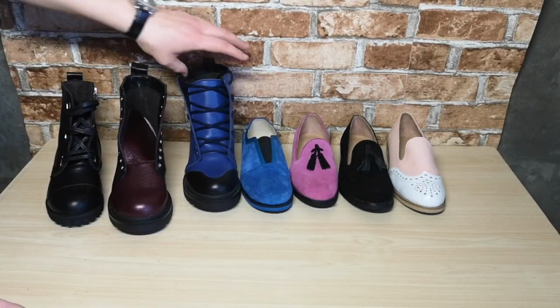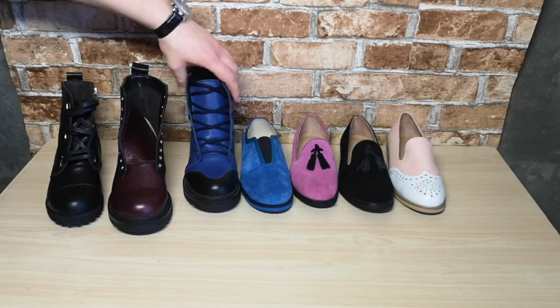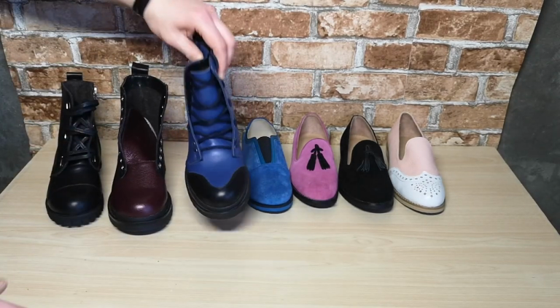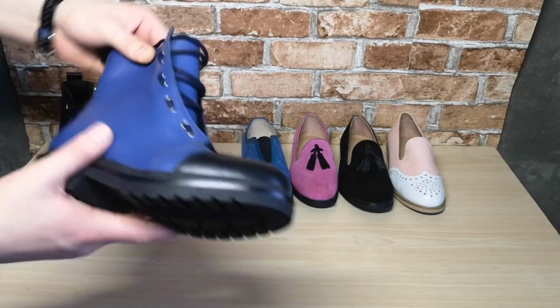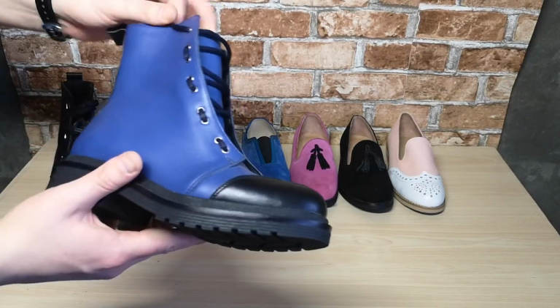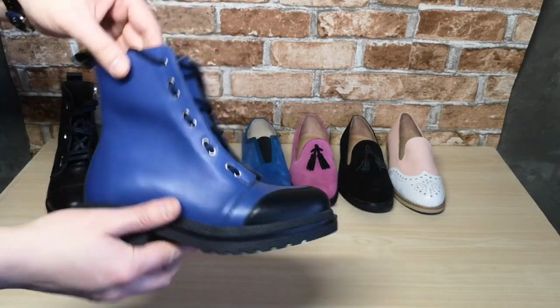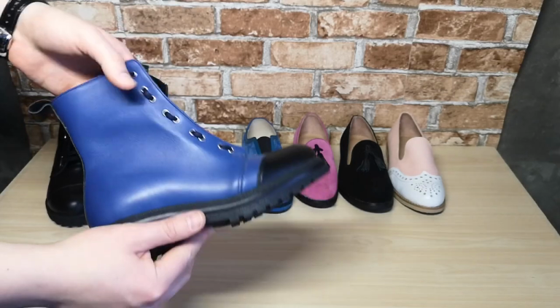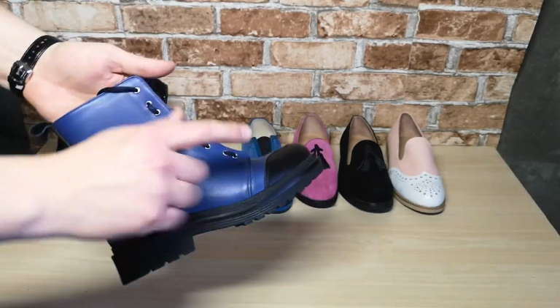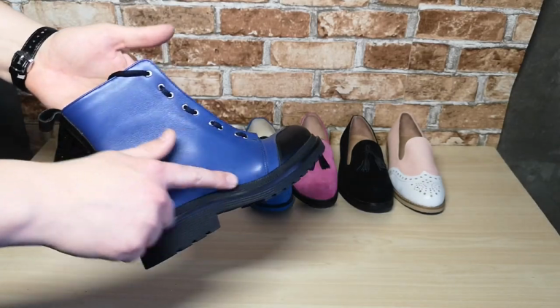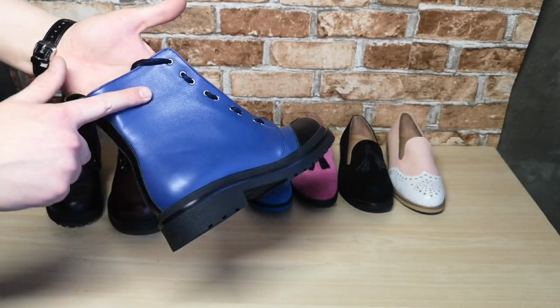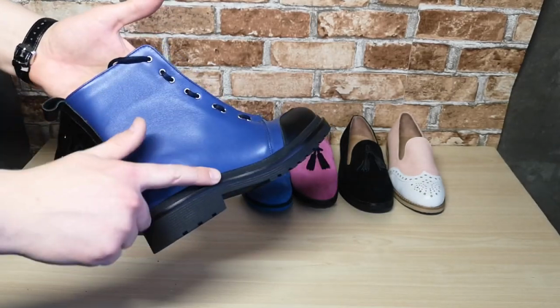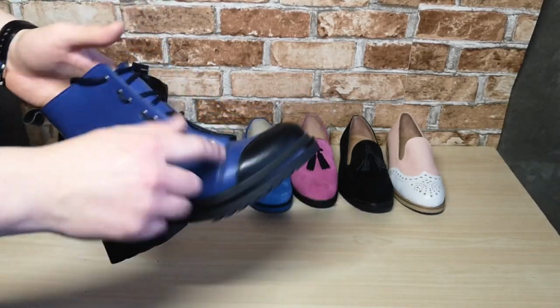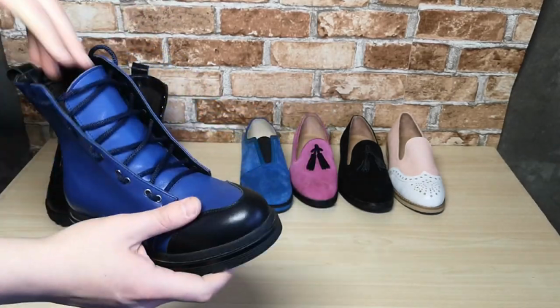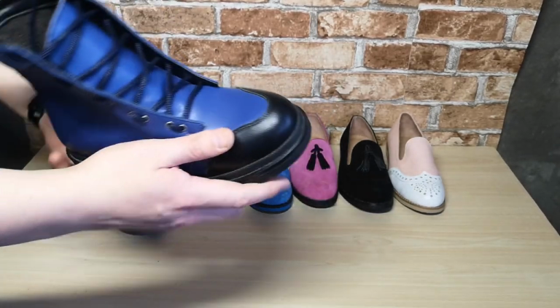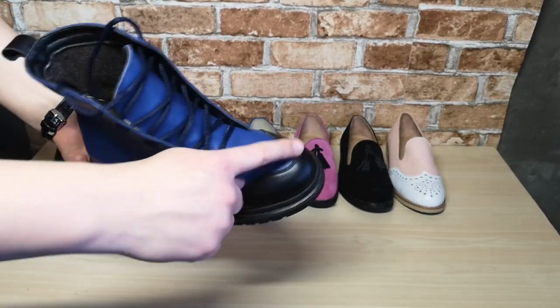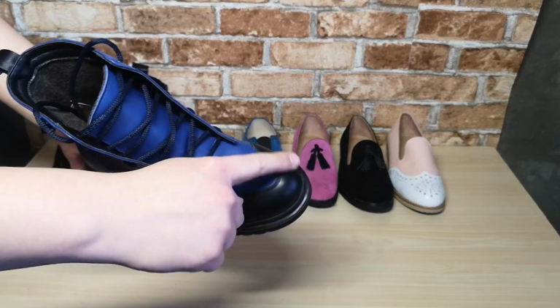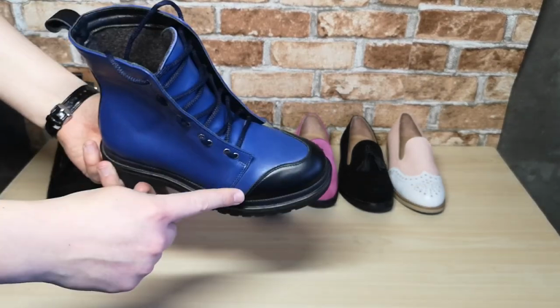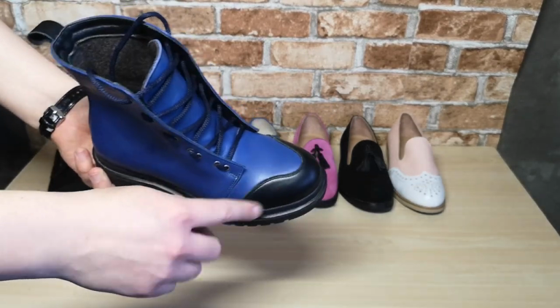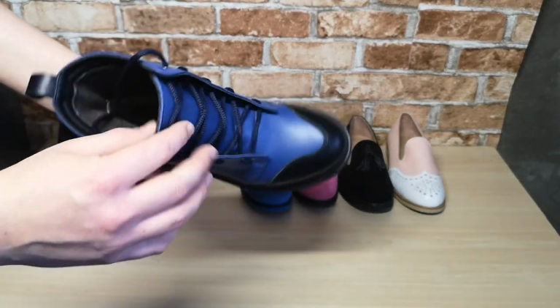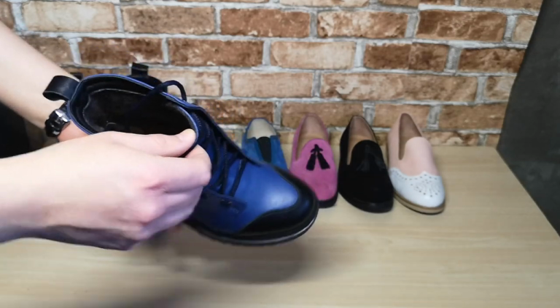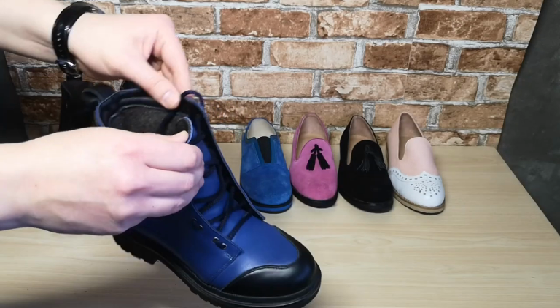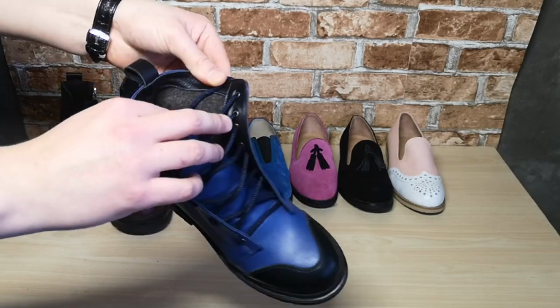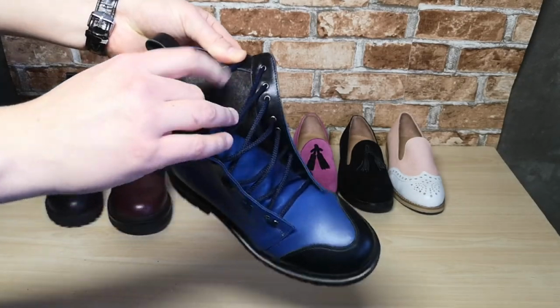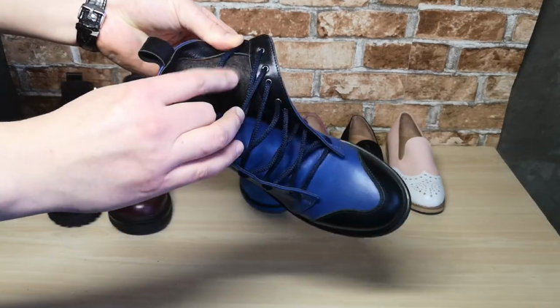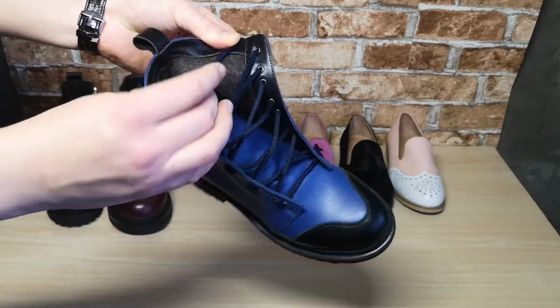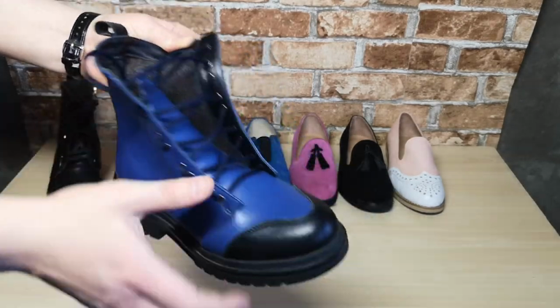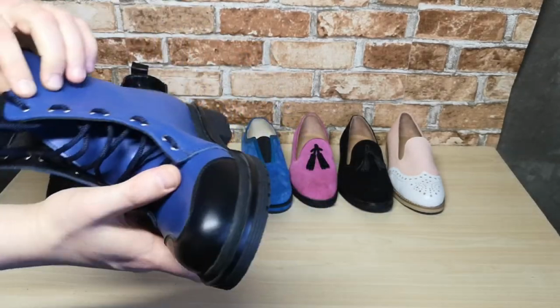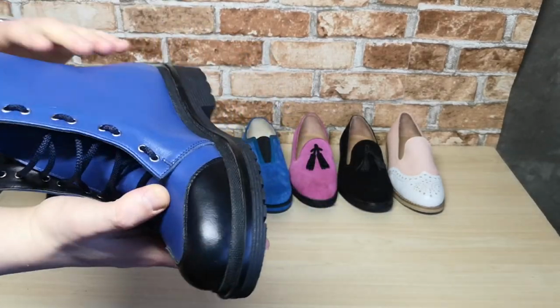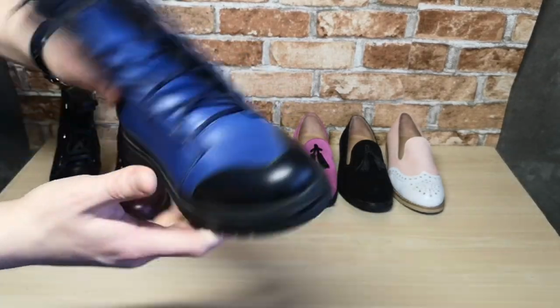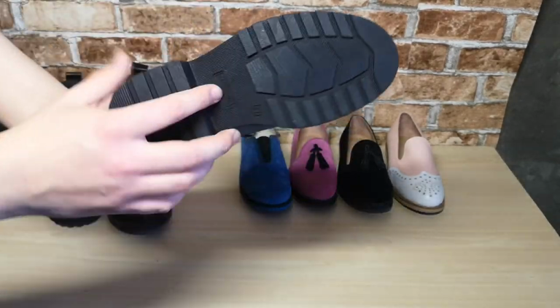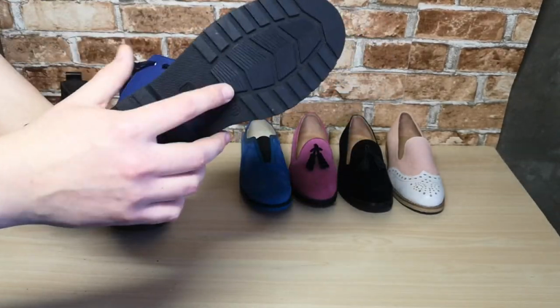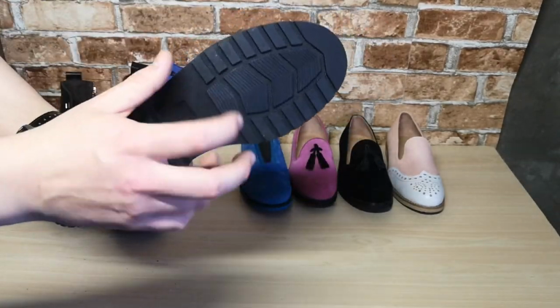Next, look at this blue boot — another form of upper than the previous boots. It consists of two parts. Inside is a lining from a woolen cloth, and the outsole is made from thermo rubber.